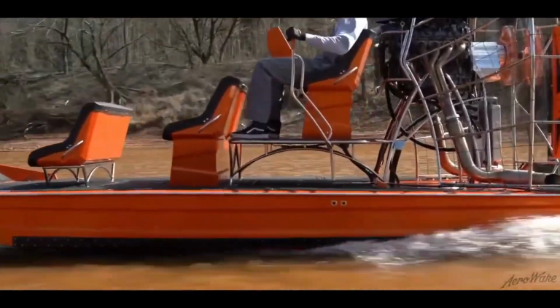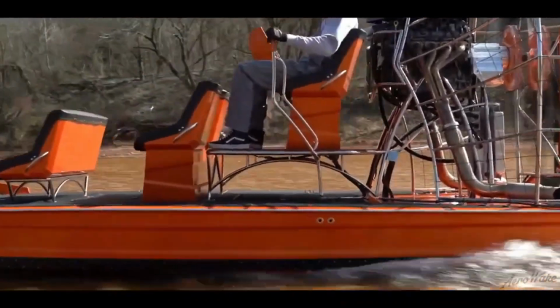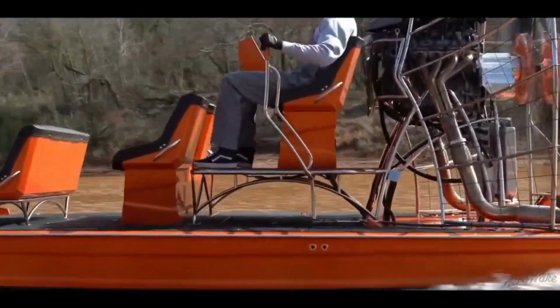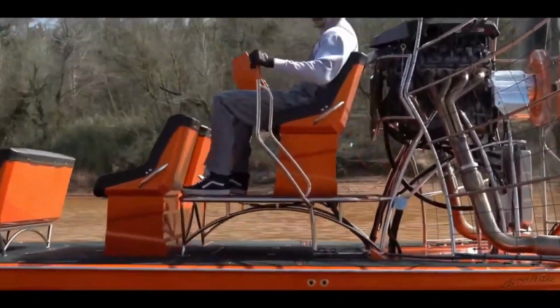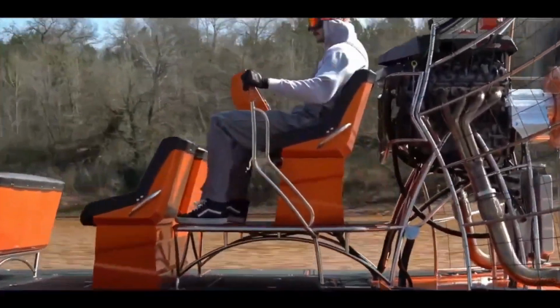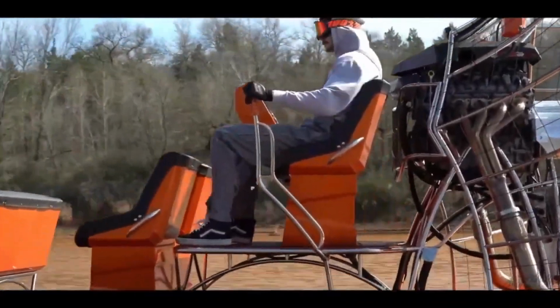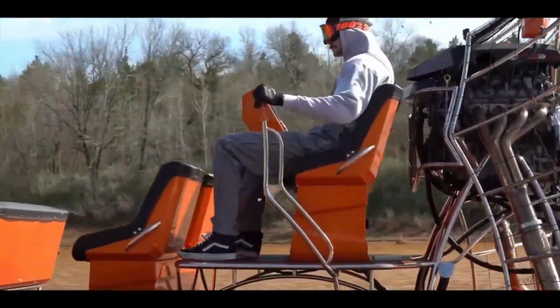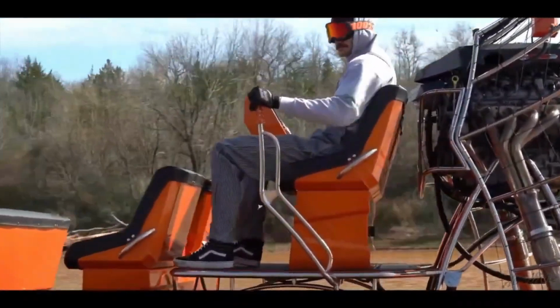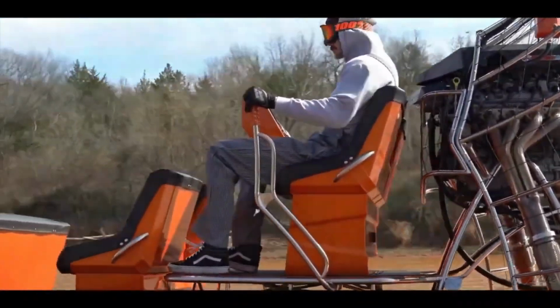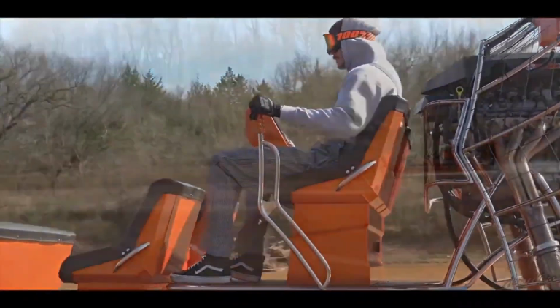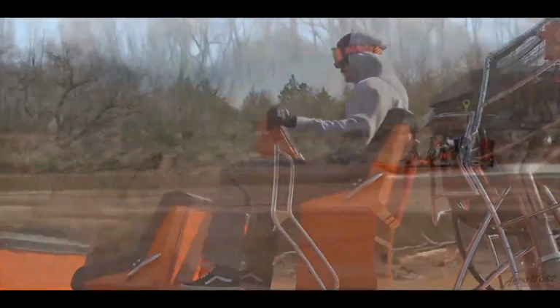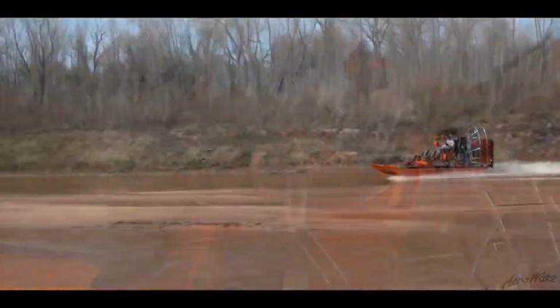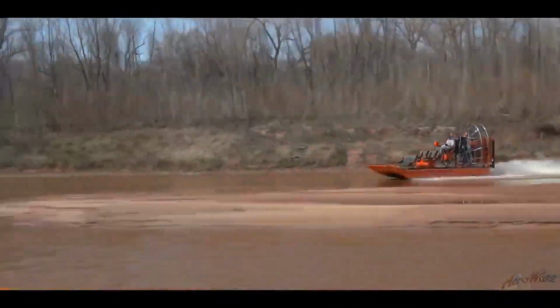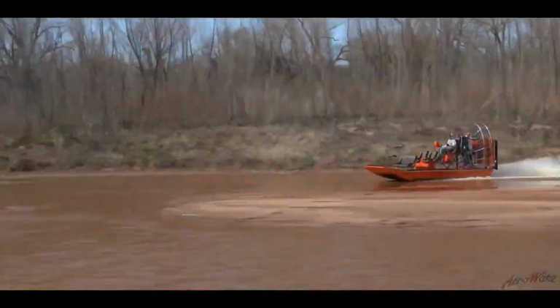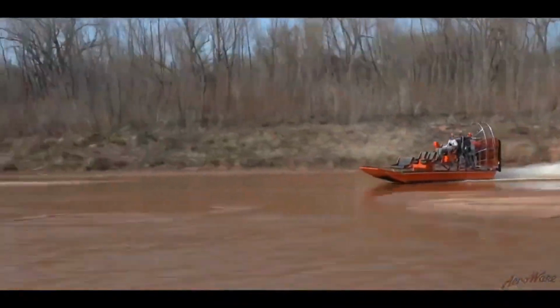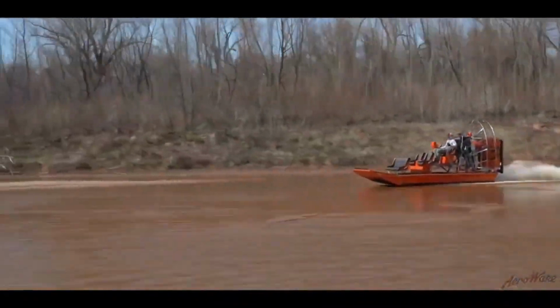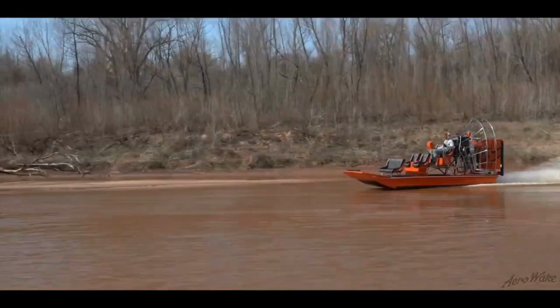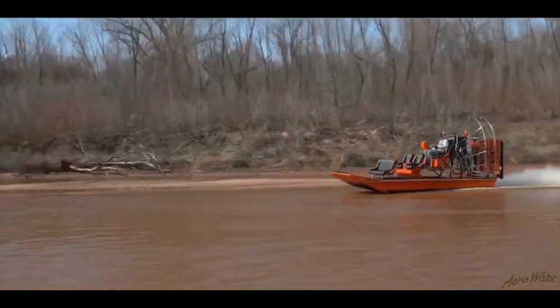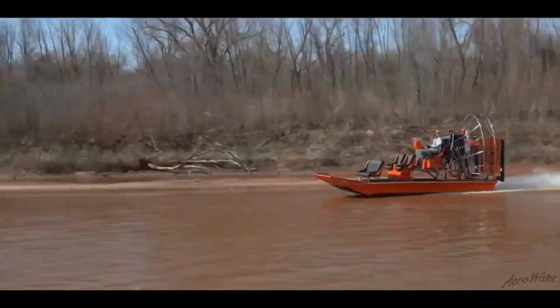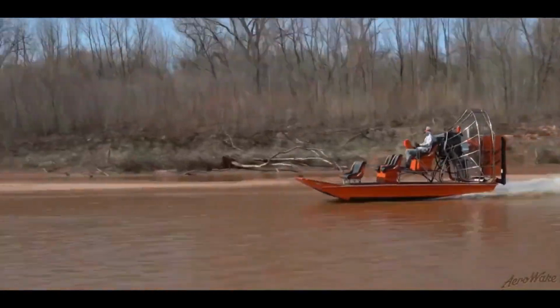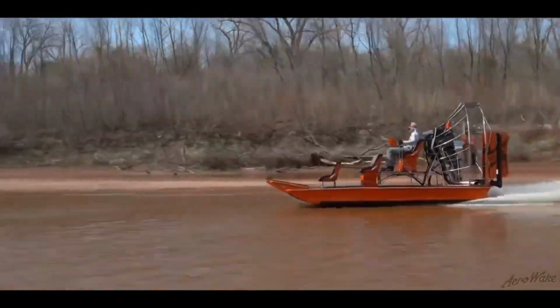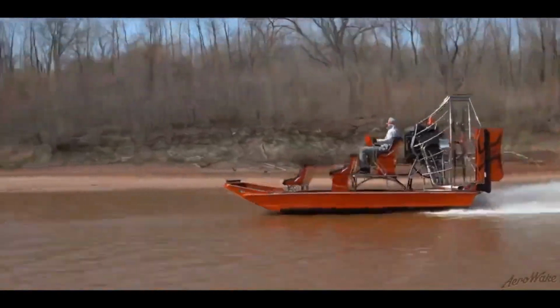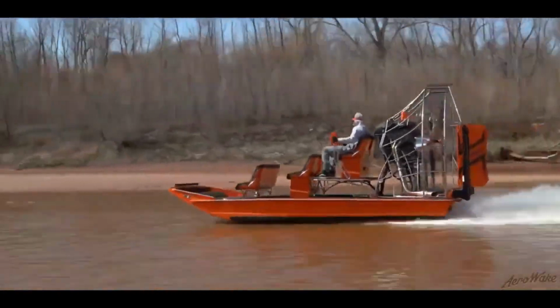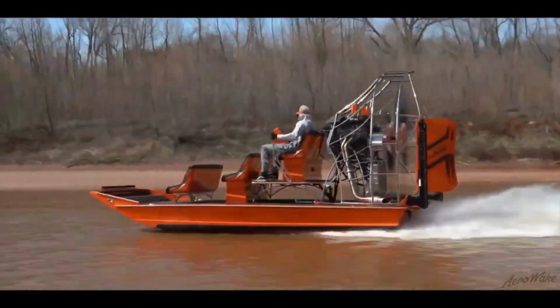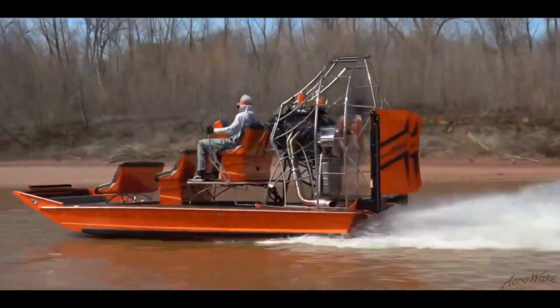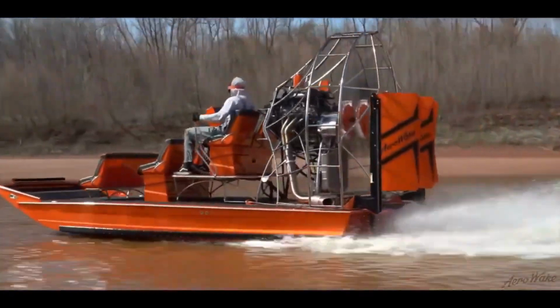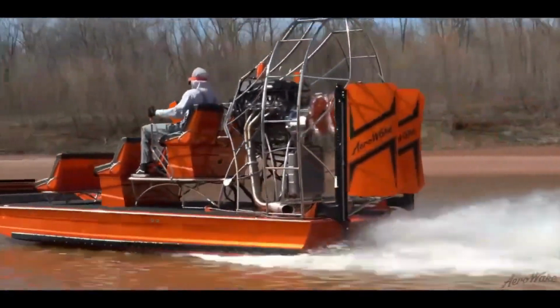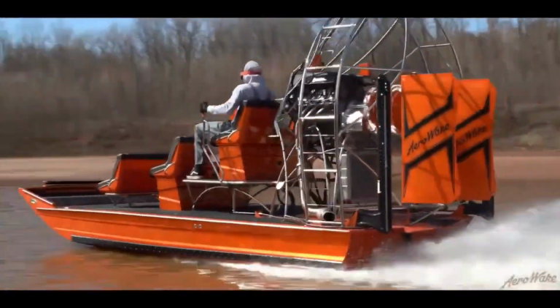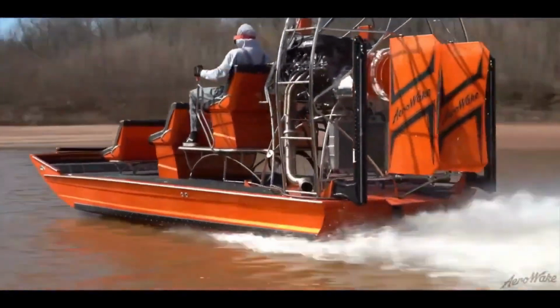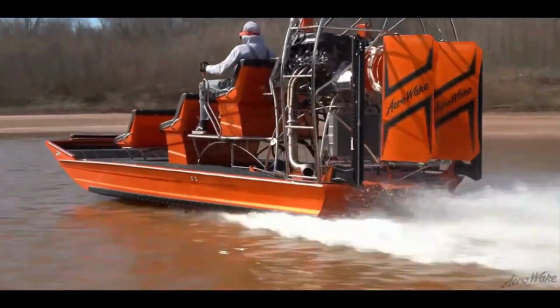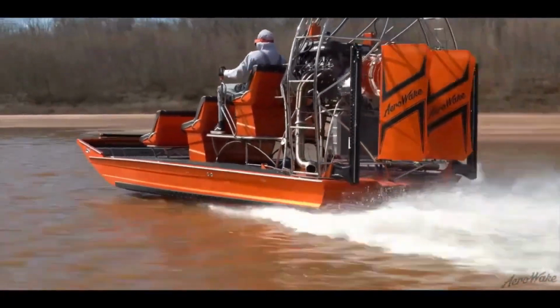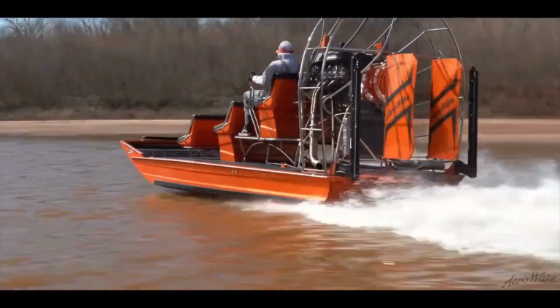the AeroWake tunnel-hull airboat is the perfect vessel for you. With its stable and smooth ride, you'll be able to explore new territories and experience the thrill of the ride like never before.